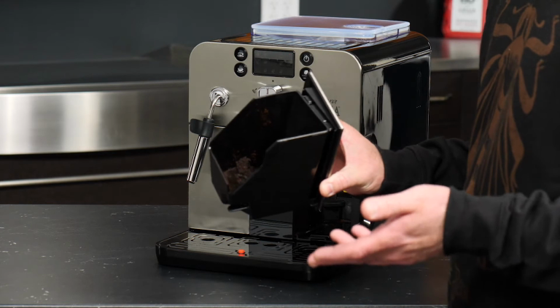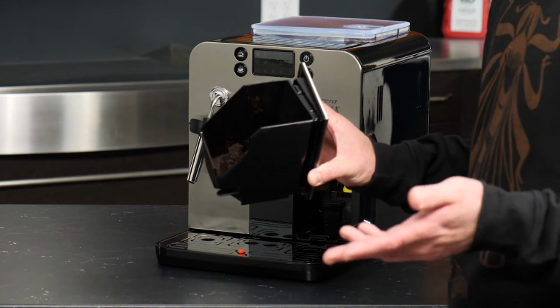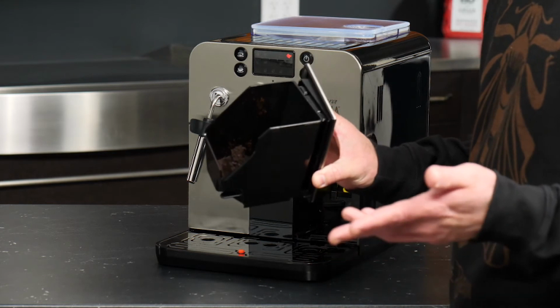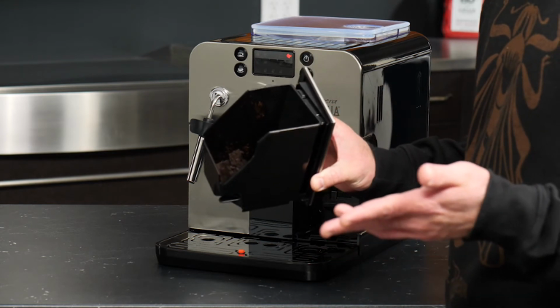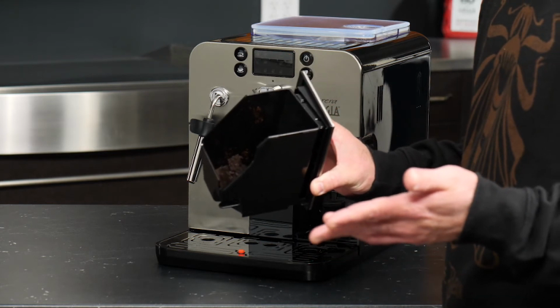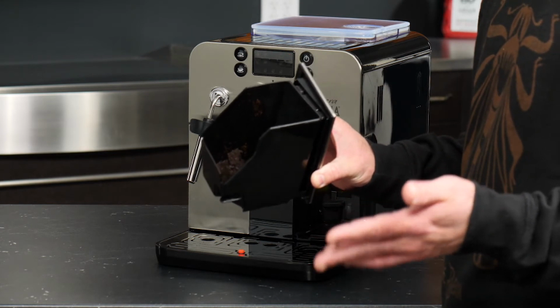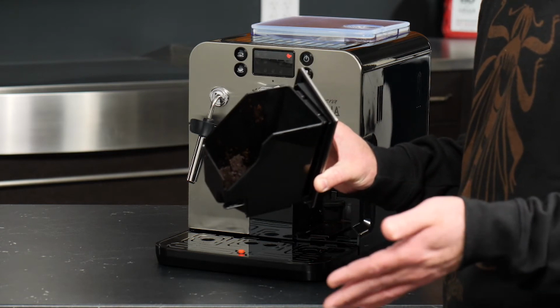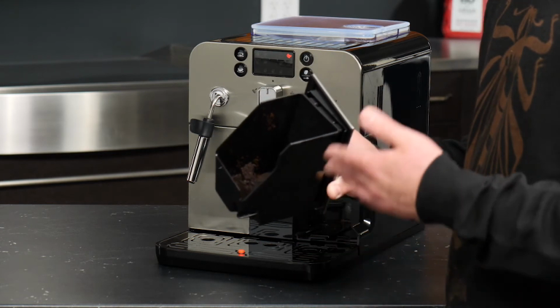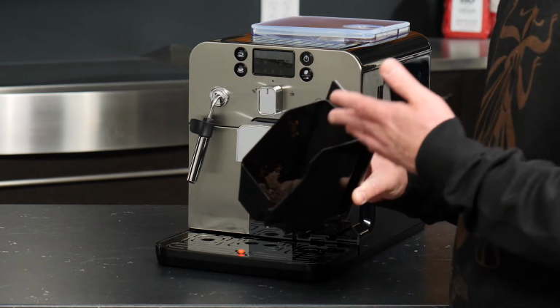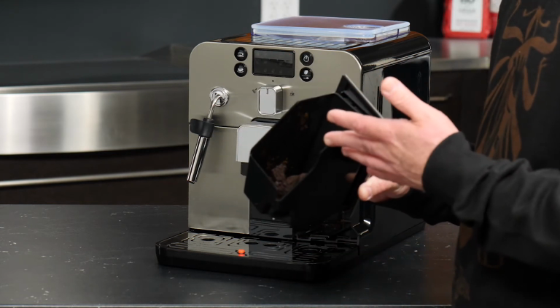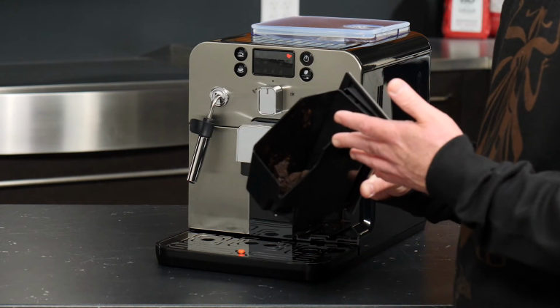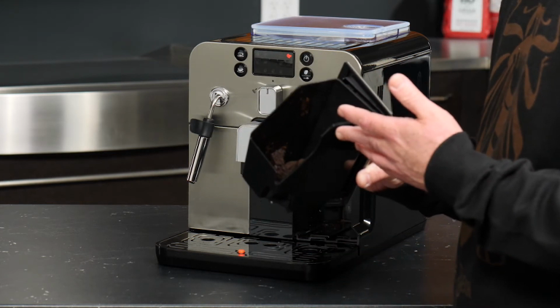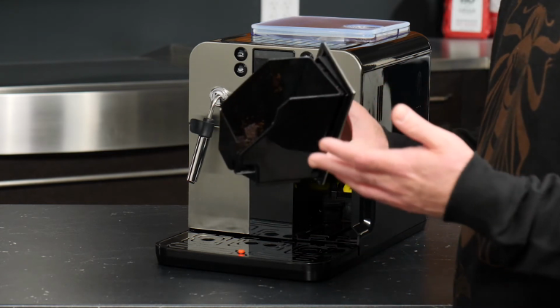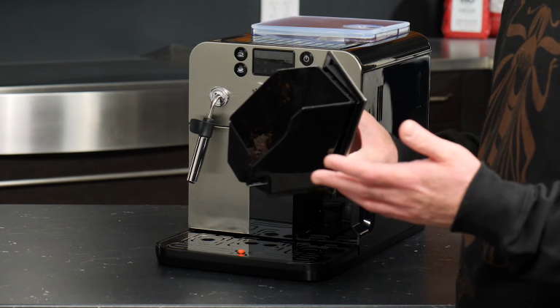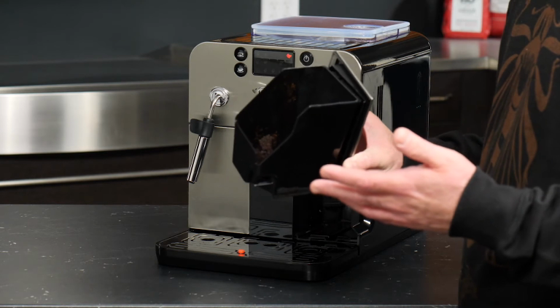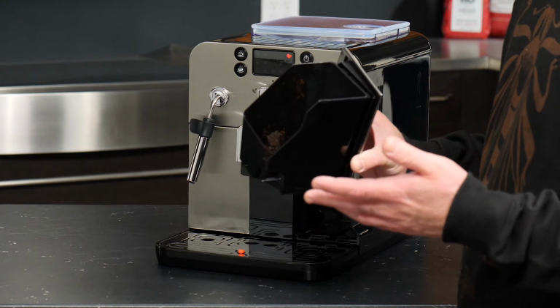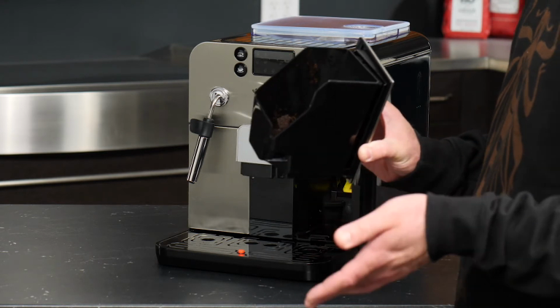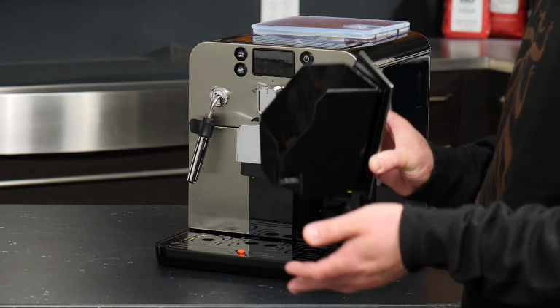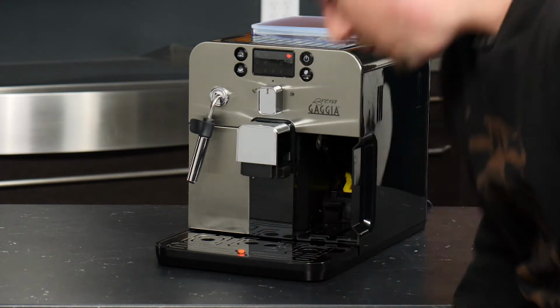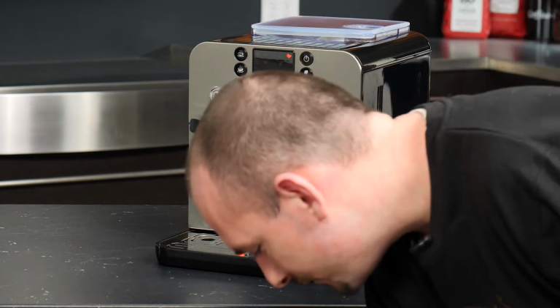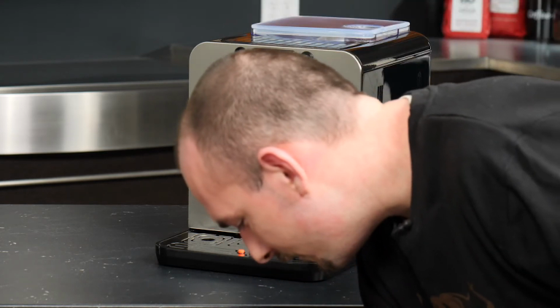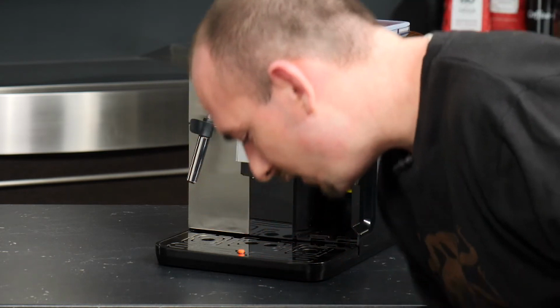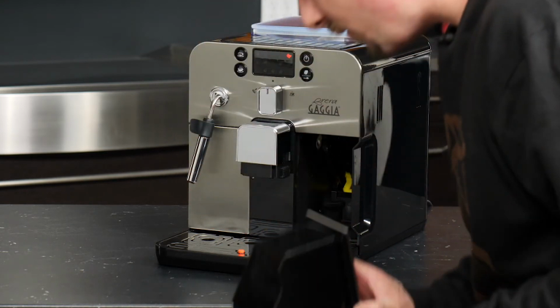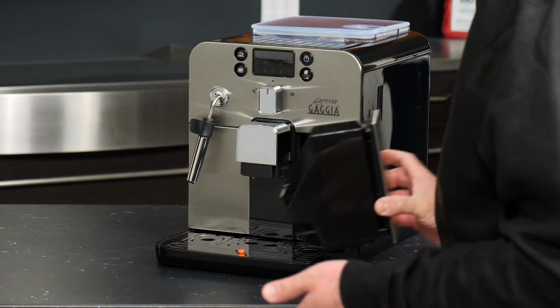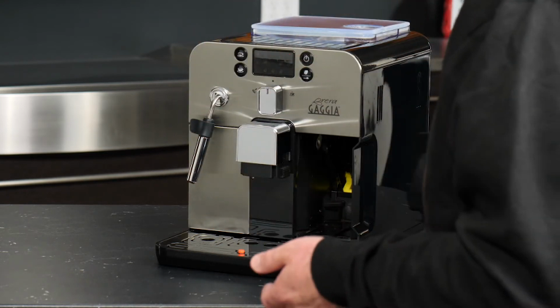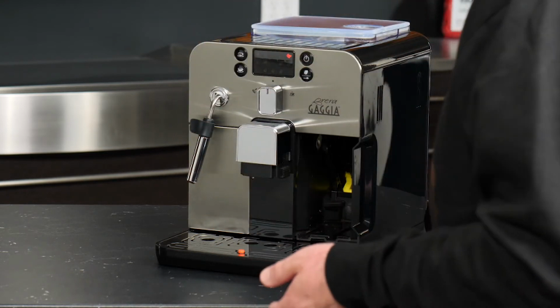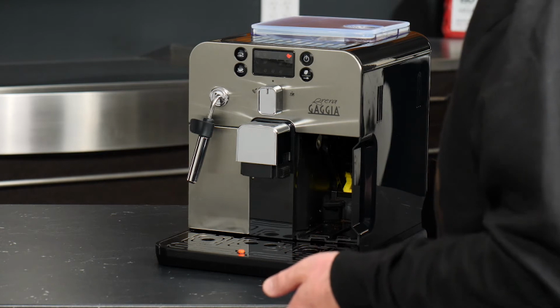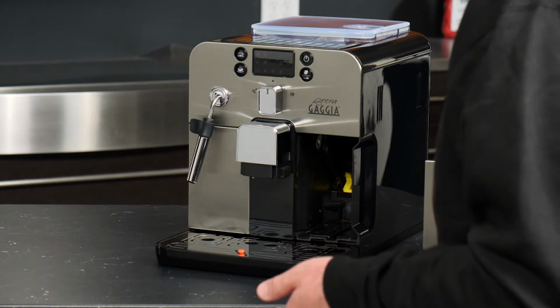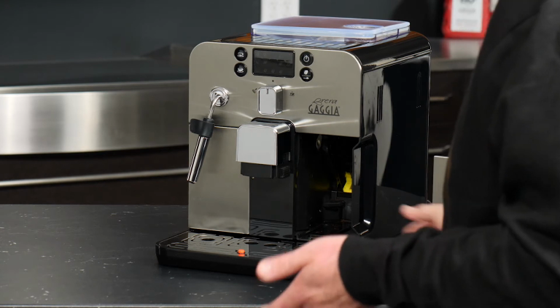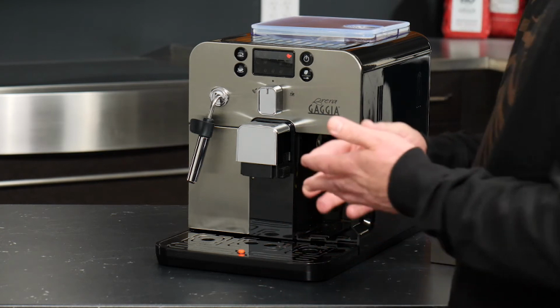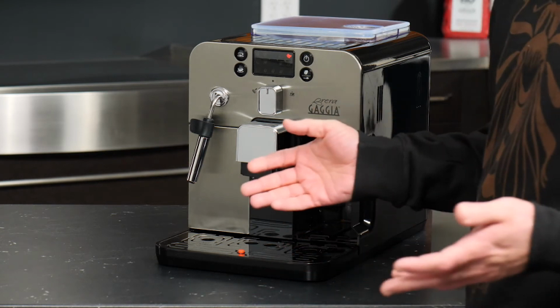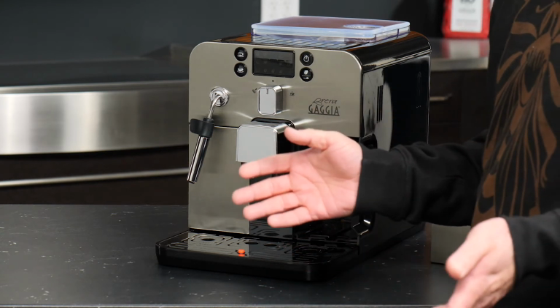Your first couple of shots on the machine may not result in complete pucks, as the machine needs to learn your coffee a bit better. Simply knock those out into the garbage.